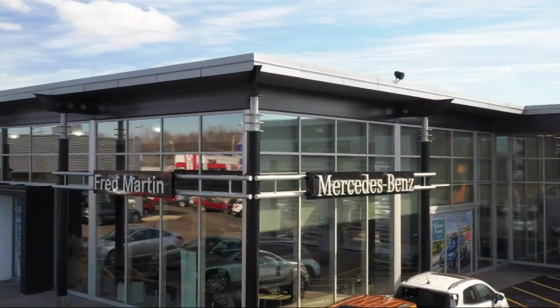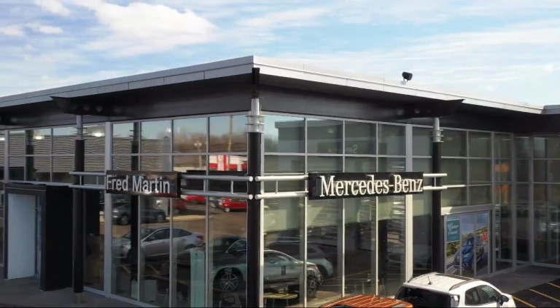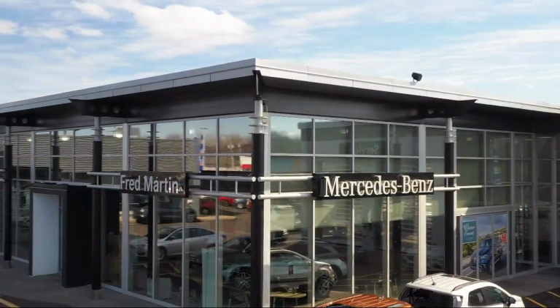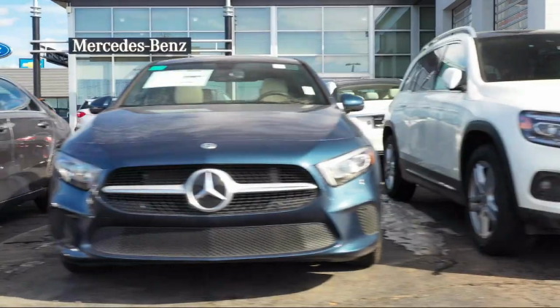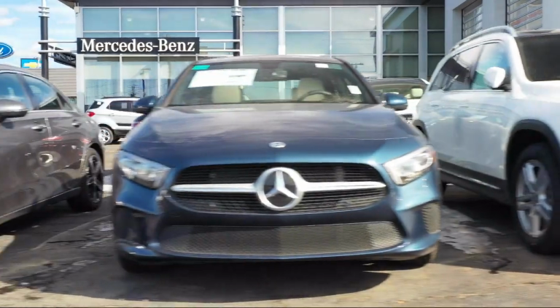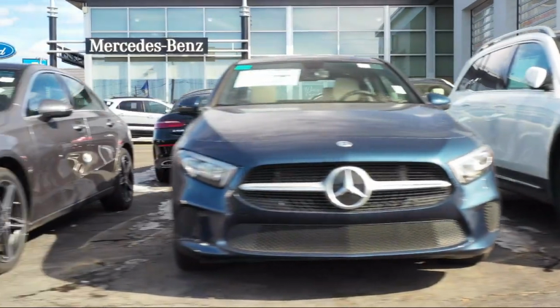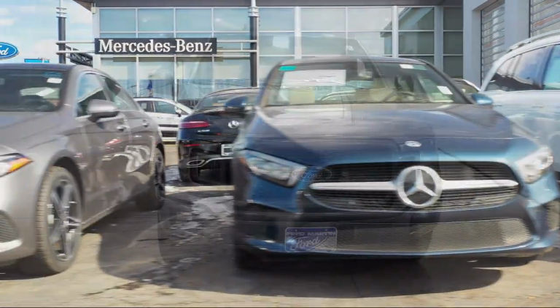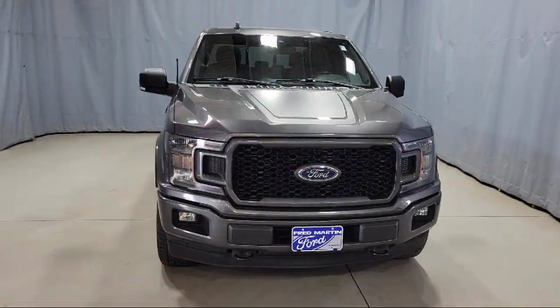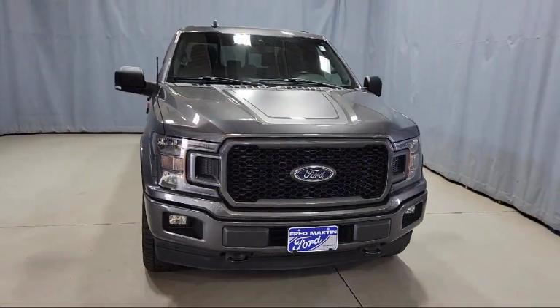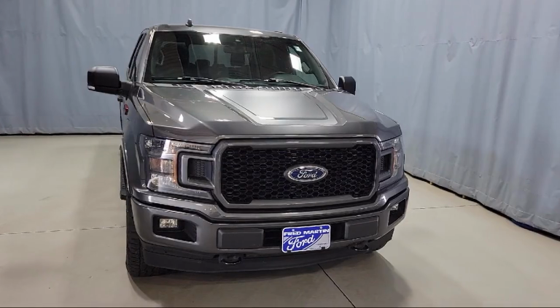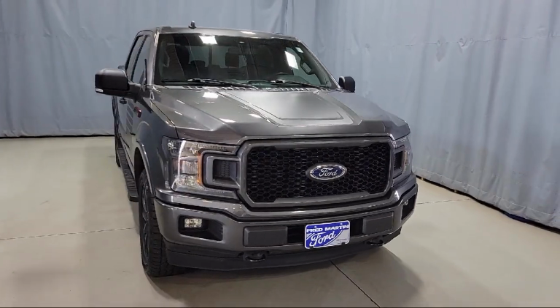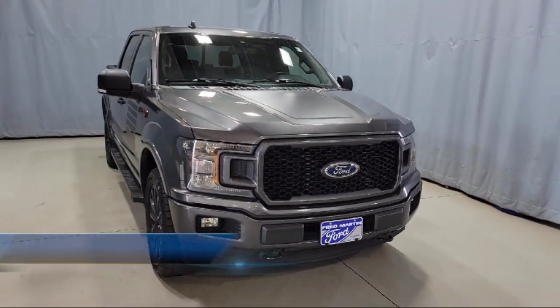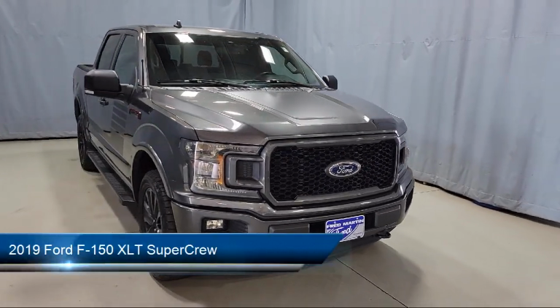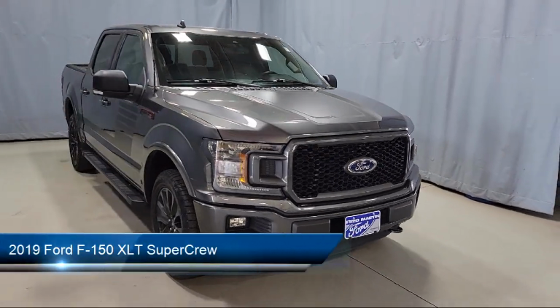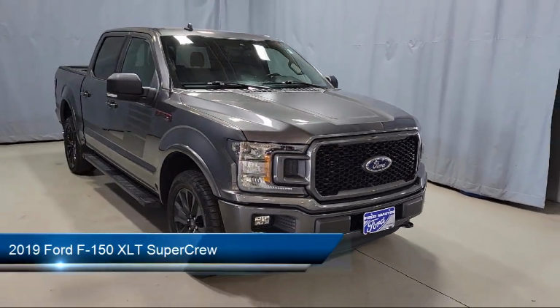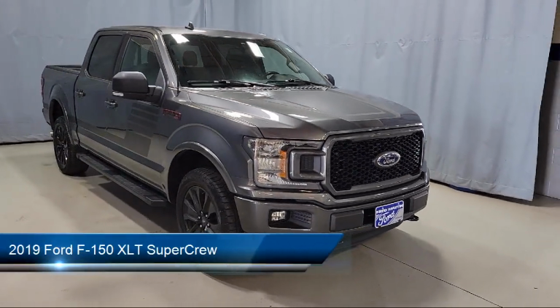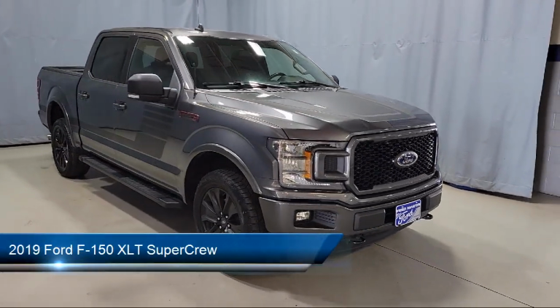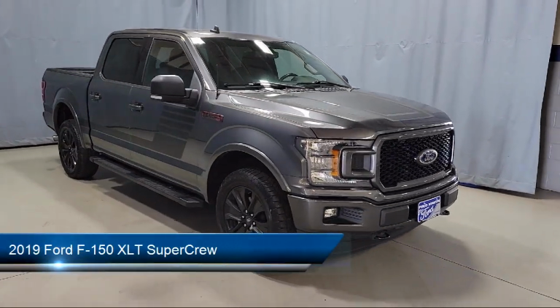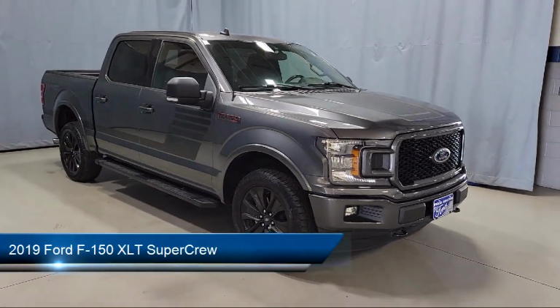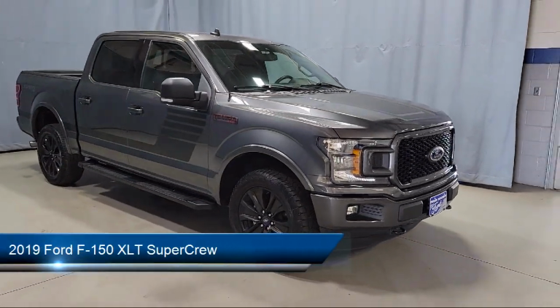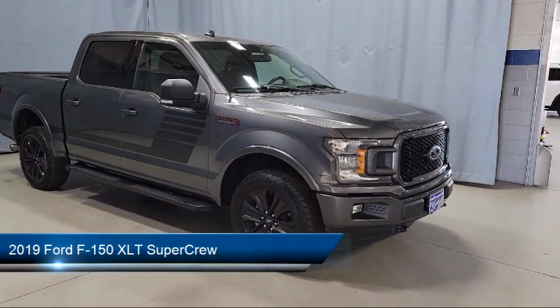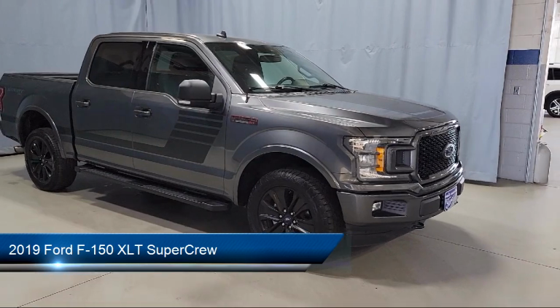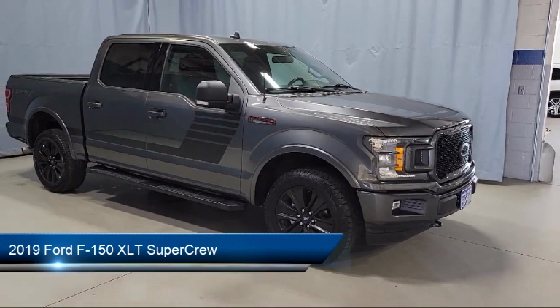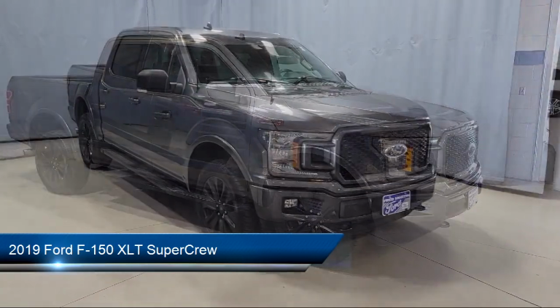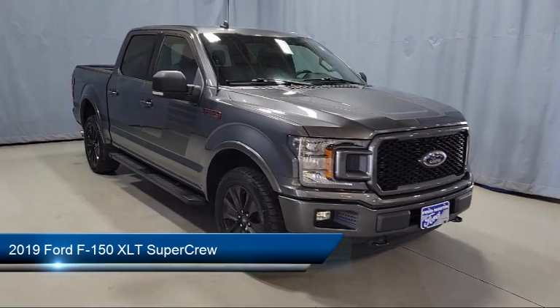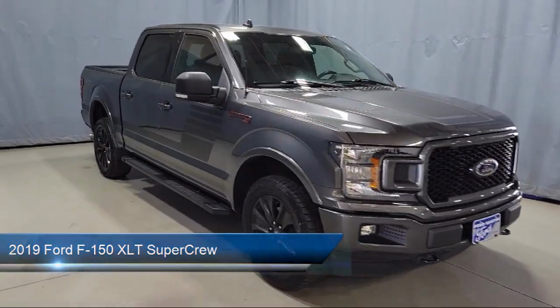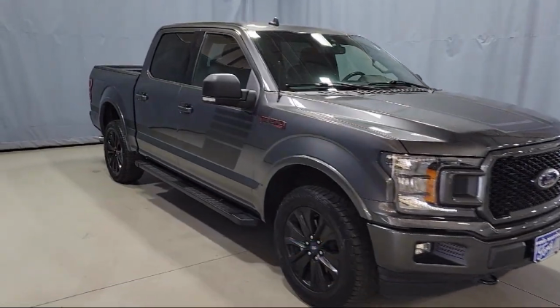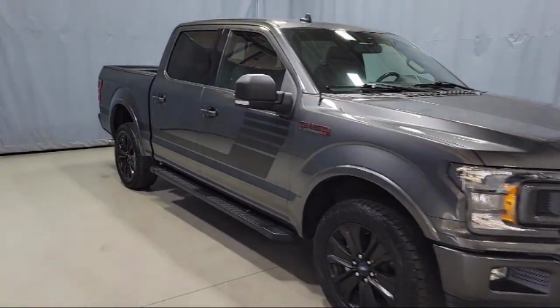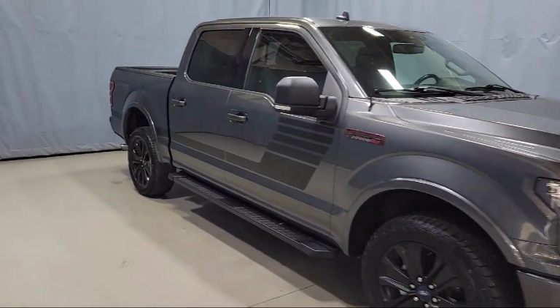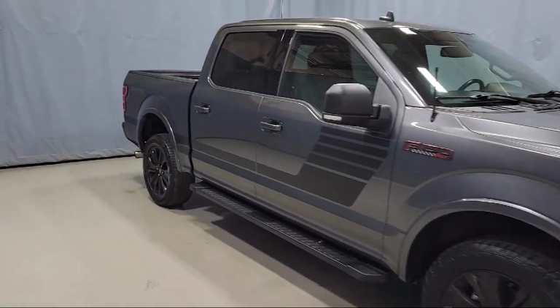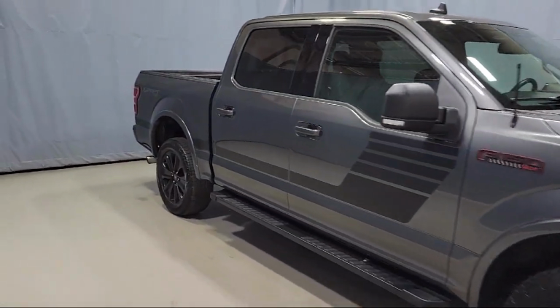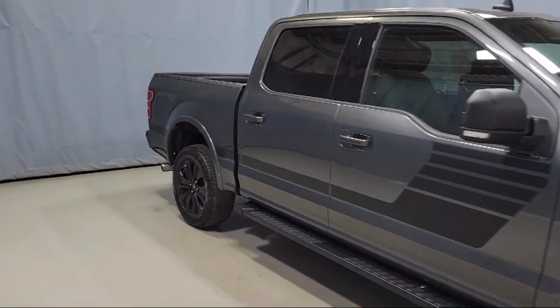Welcome to Fred Martin of Youngstown. Here's a look at another one of our great vehicles from our inventory. It comes equipped with XLT Sport Appearance Package, Keyless Entry, Emergency Communication System, and SYNC 3 911 Assist.